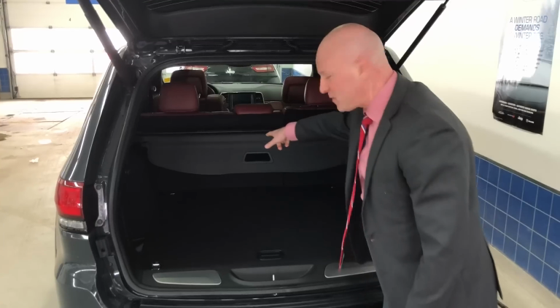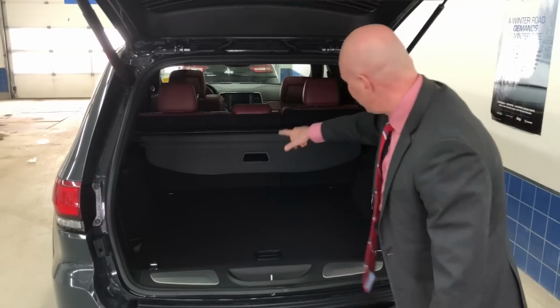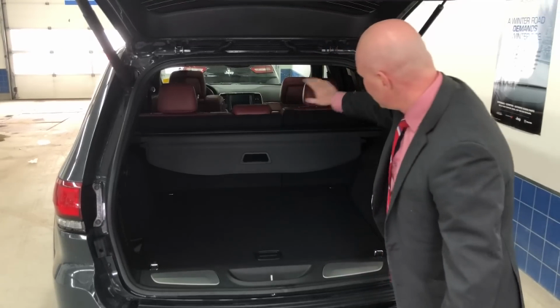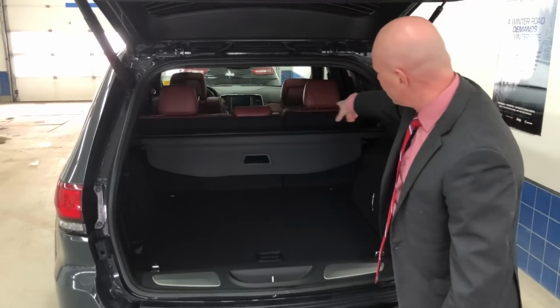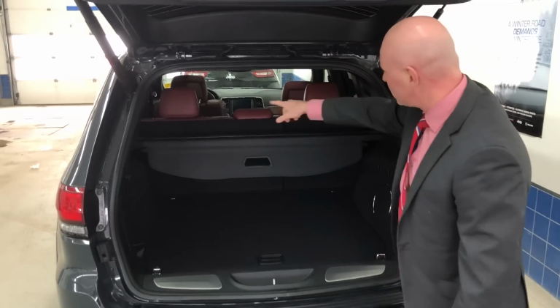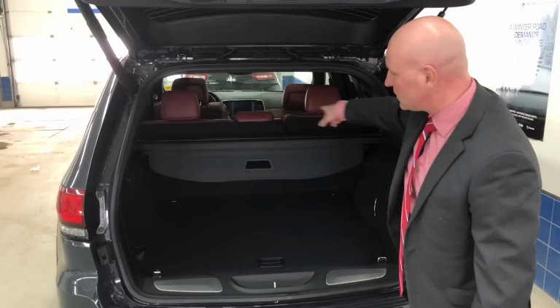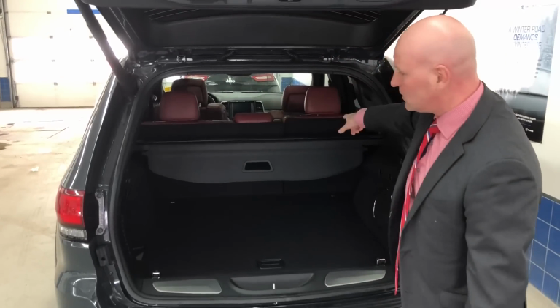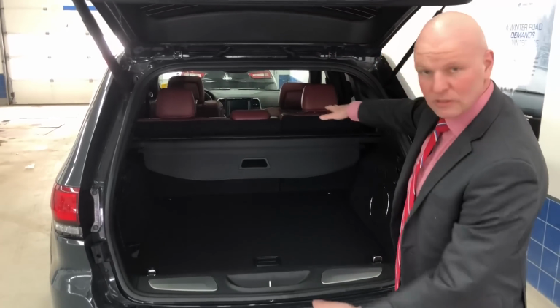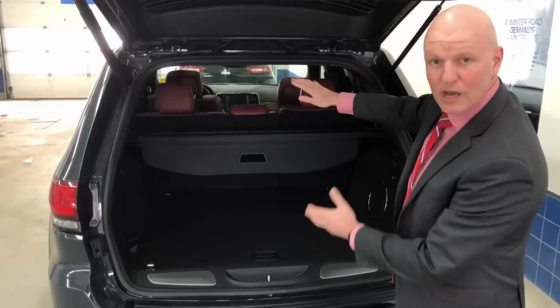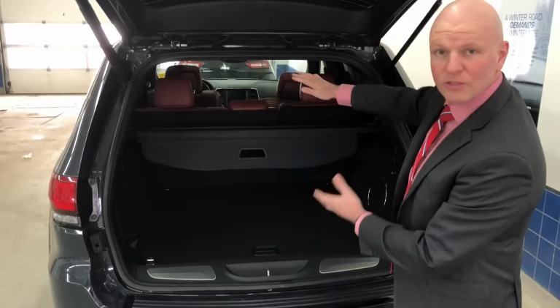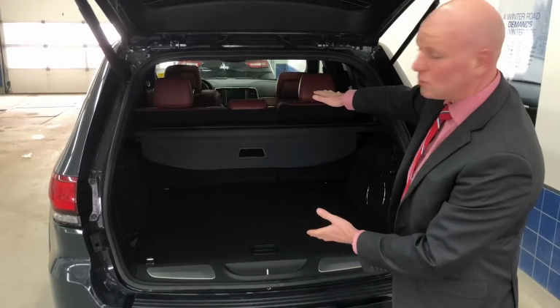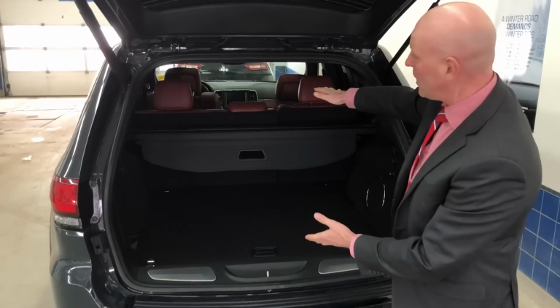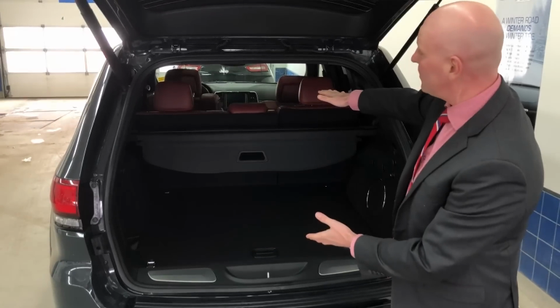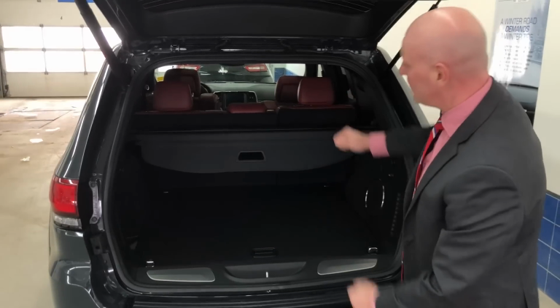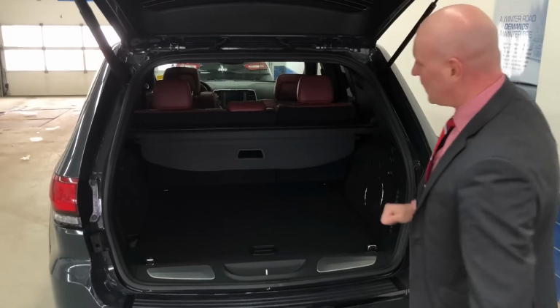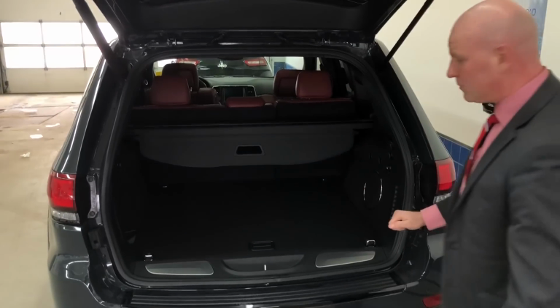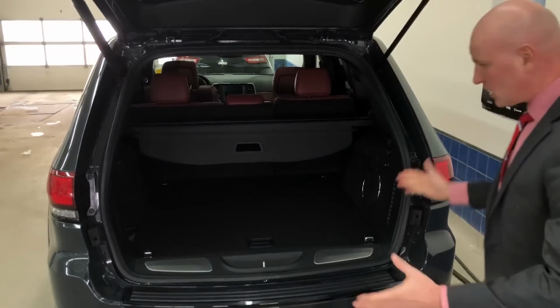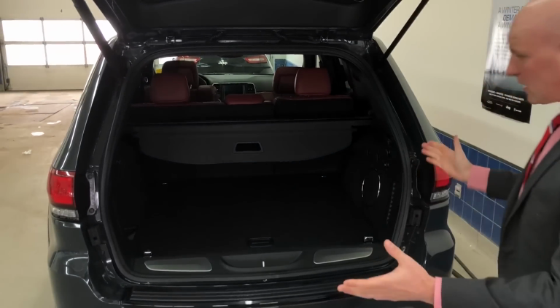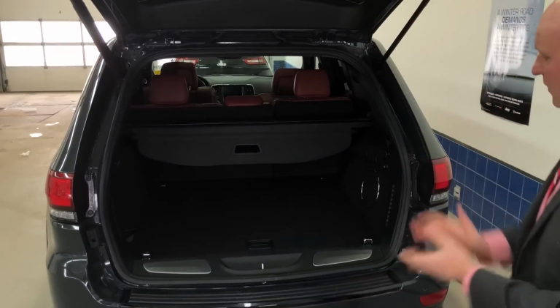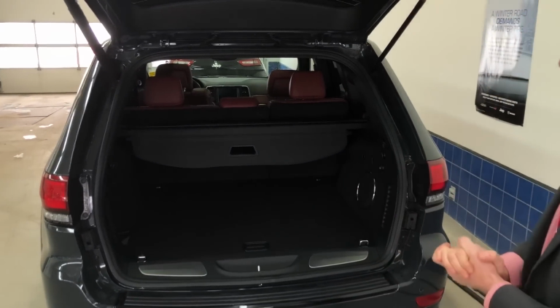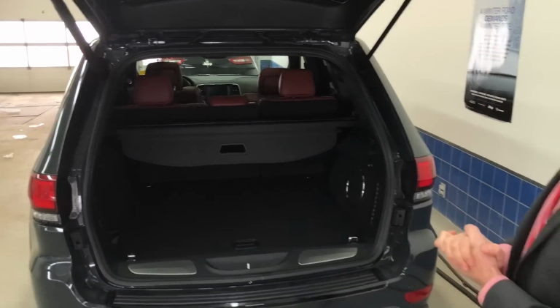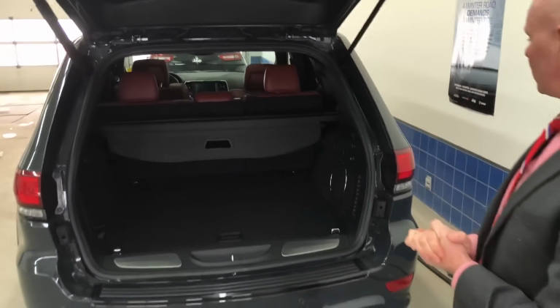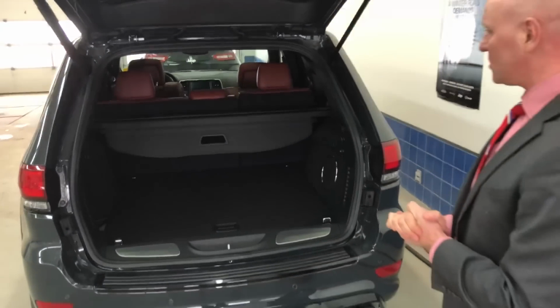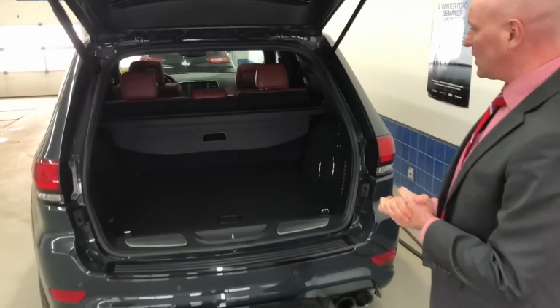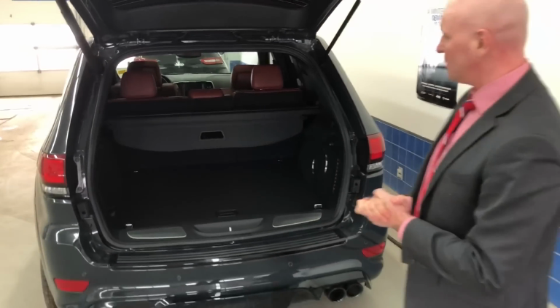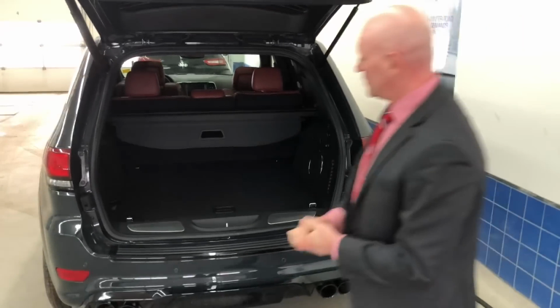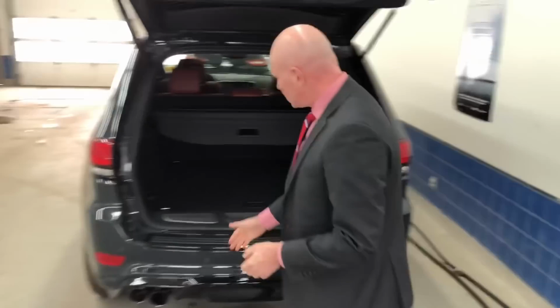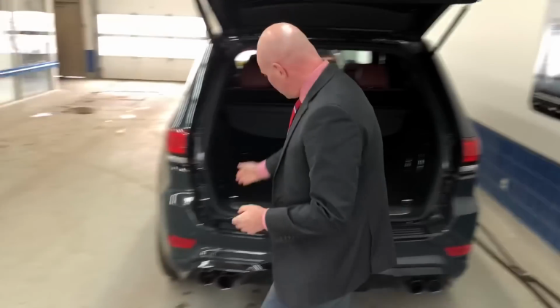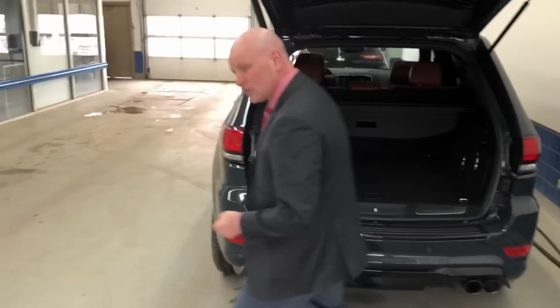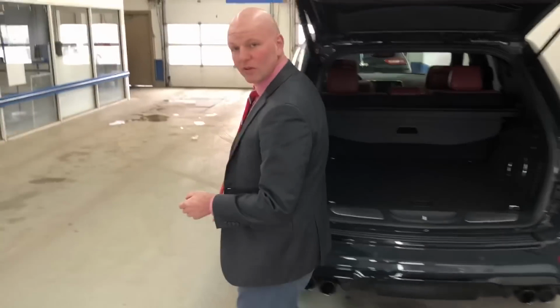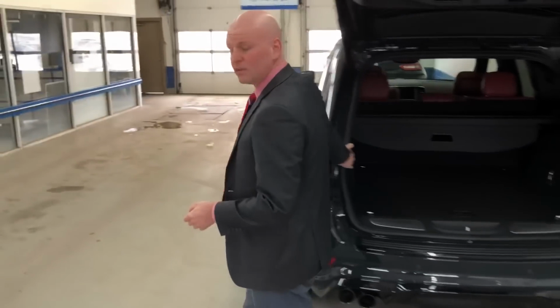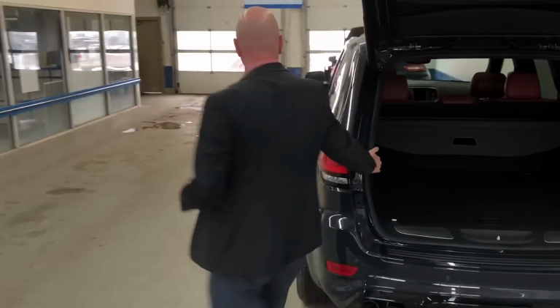You can take this part out as well and fold down the seat, so you can see how much room you have there — just like any of the Grand Cherokees. Let's have a look on the inside.